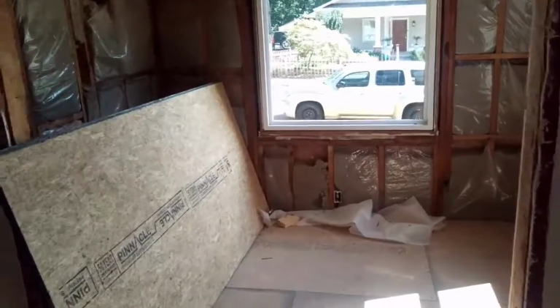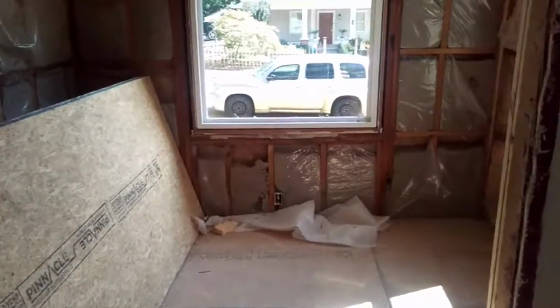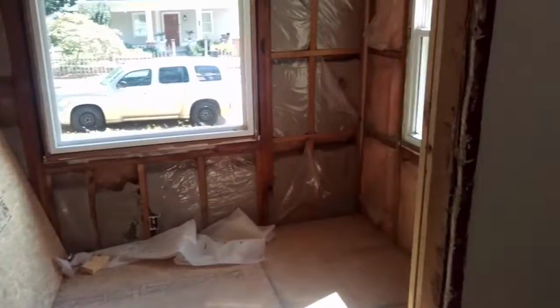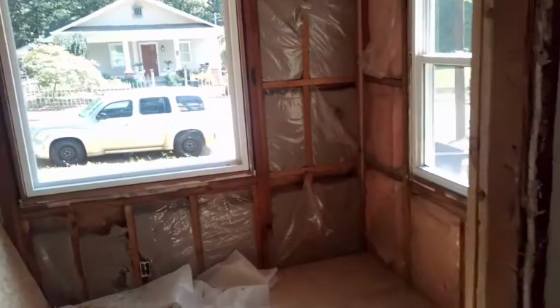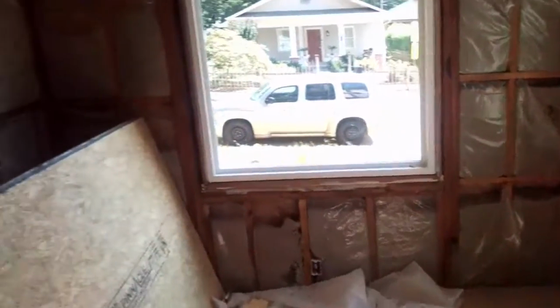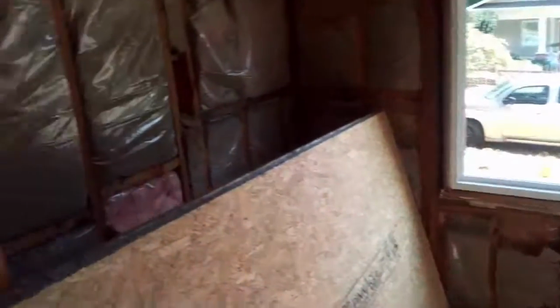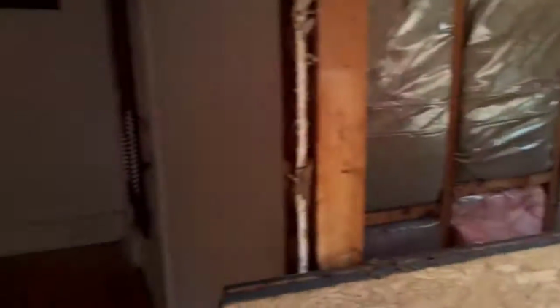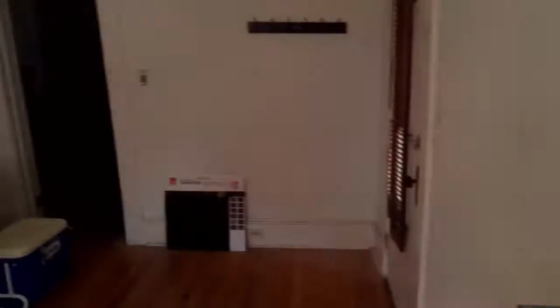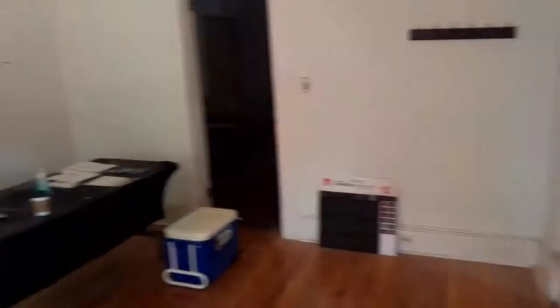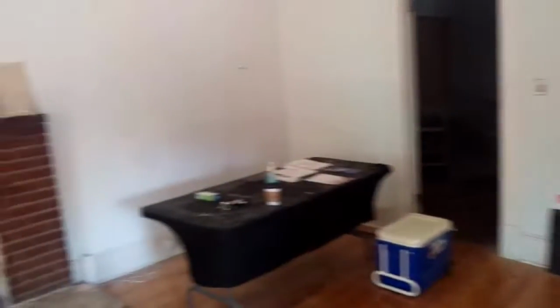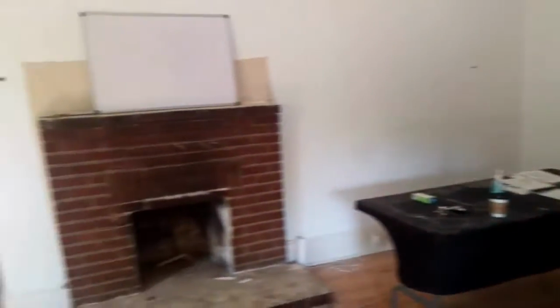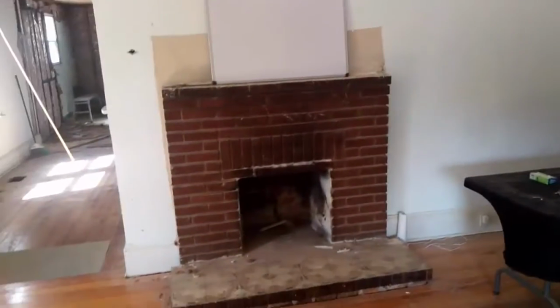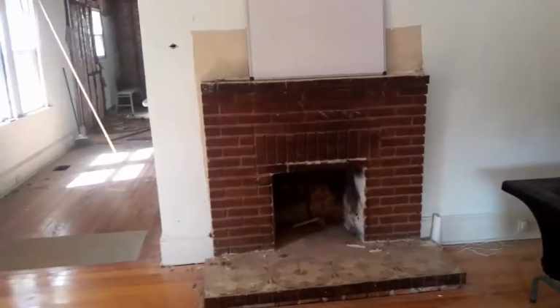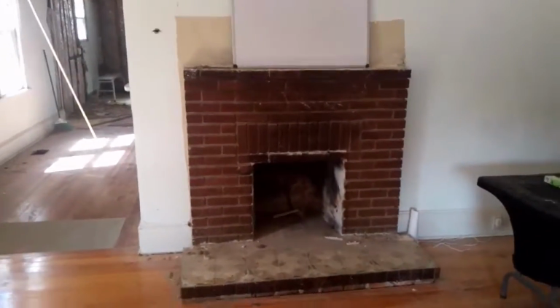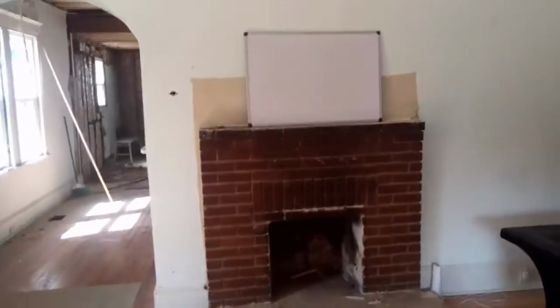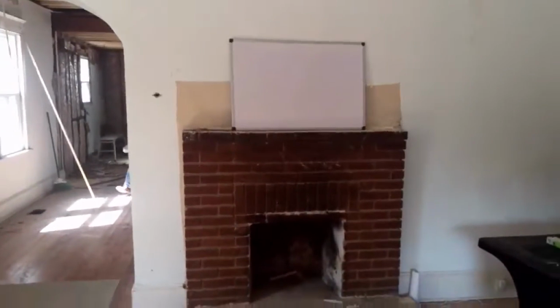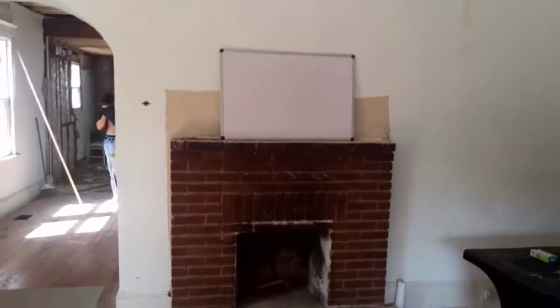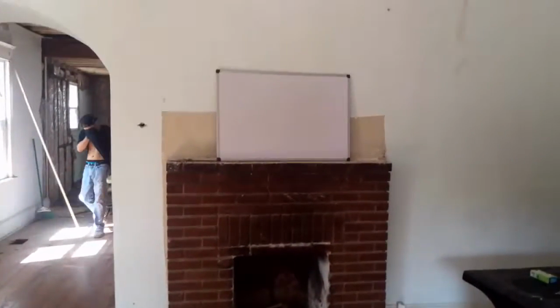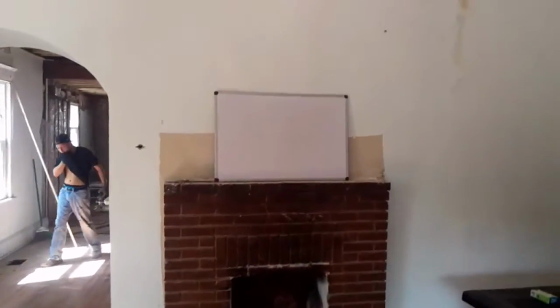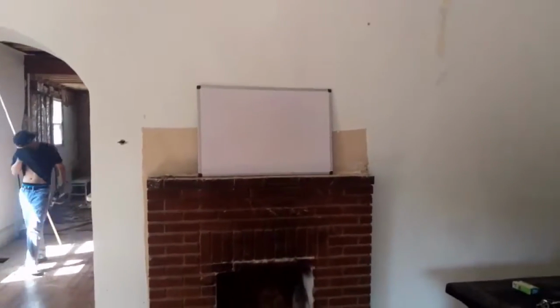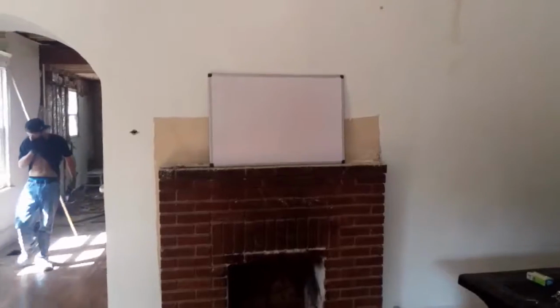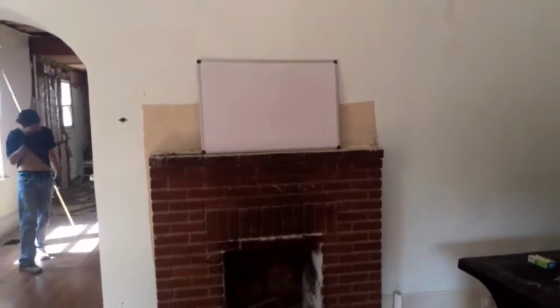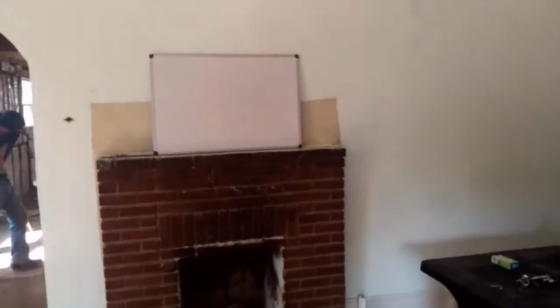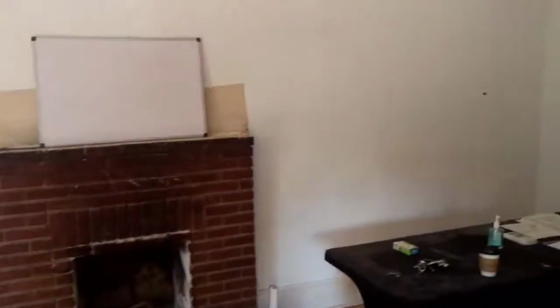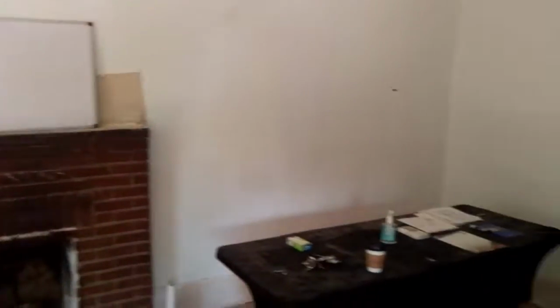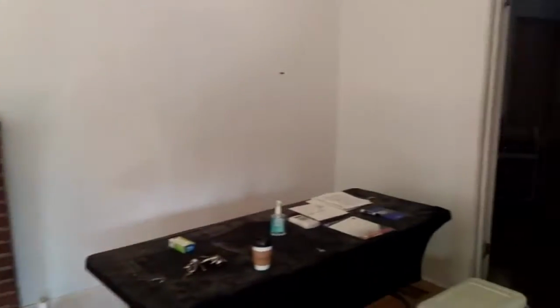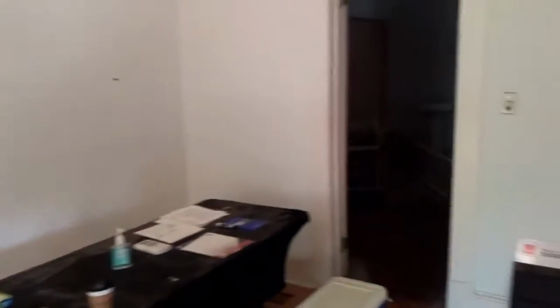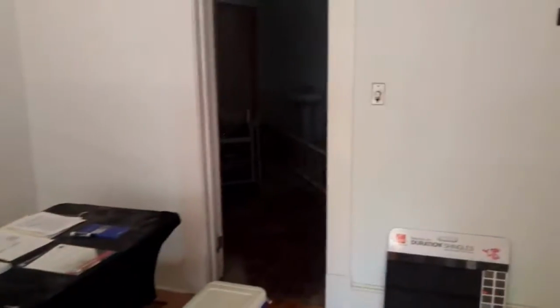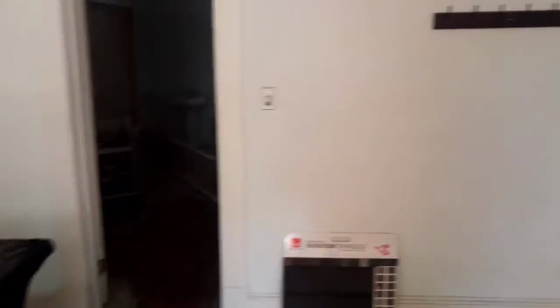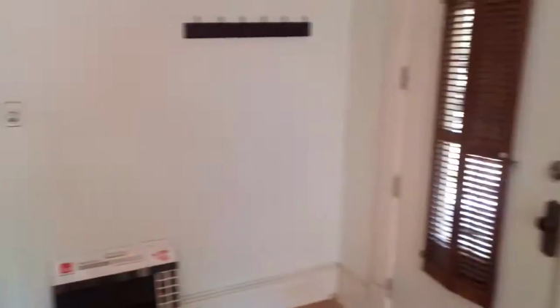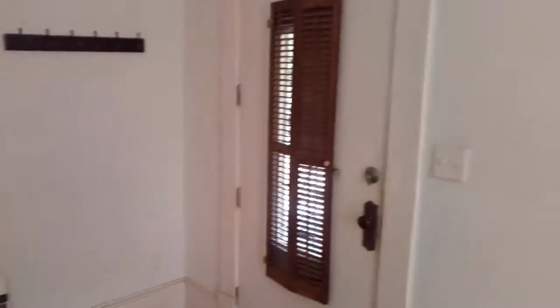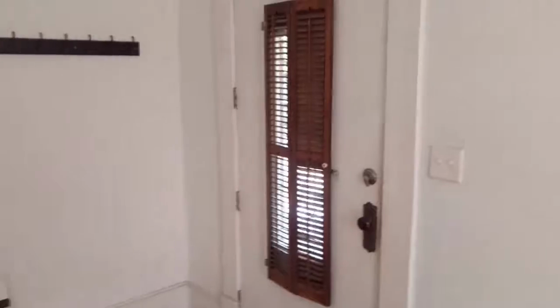There's a little alcove here. This fireplace will be removed and replaced with an in-wall fireplace. And you've got the front door here.